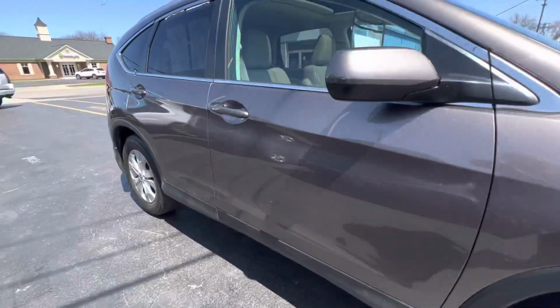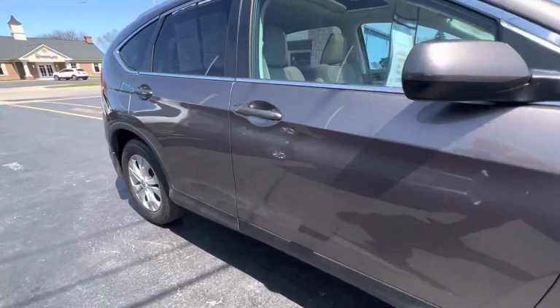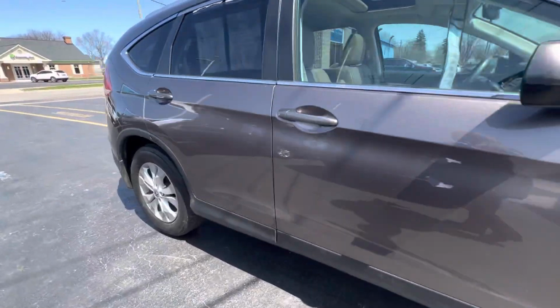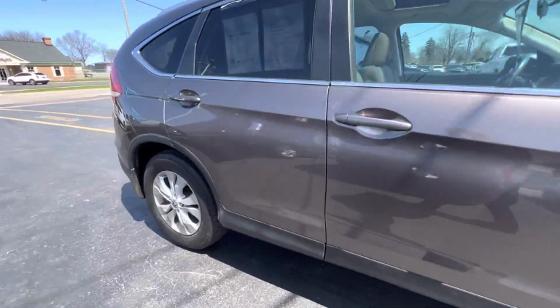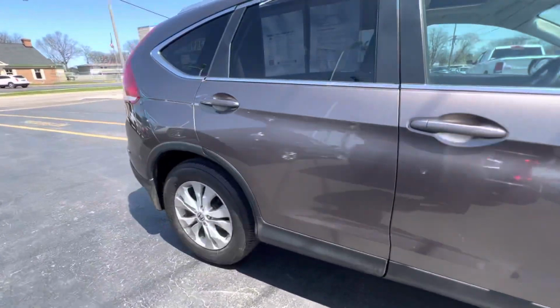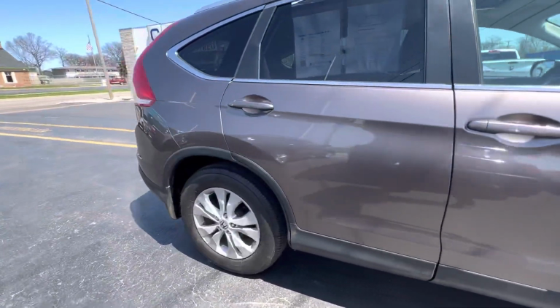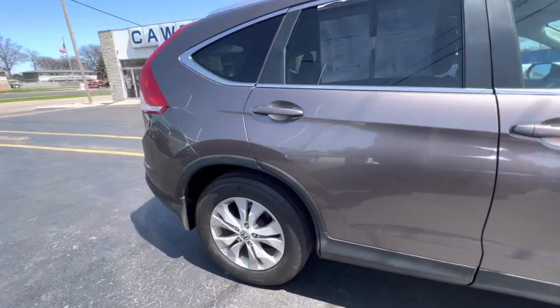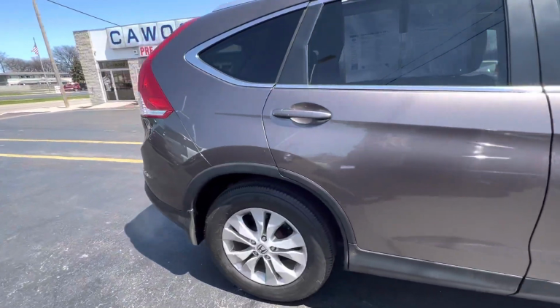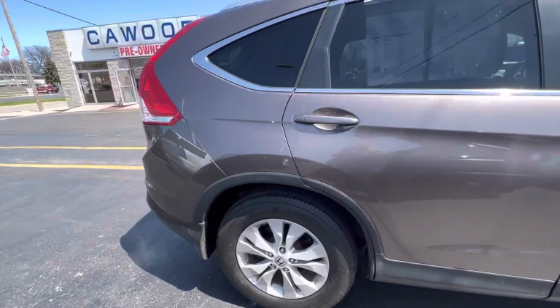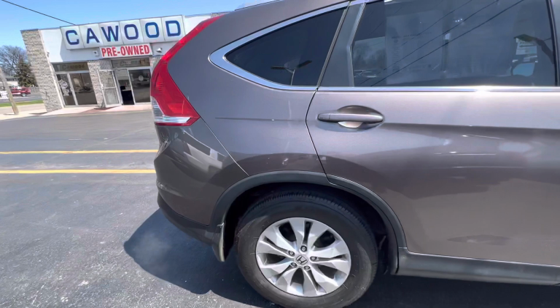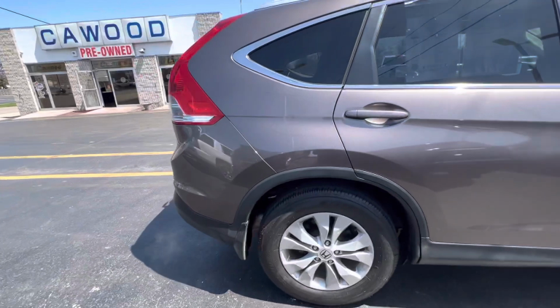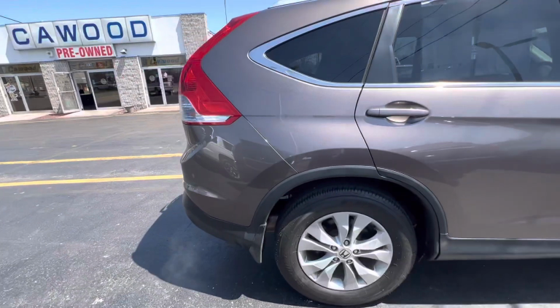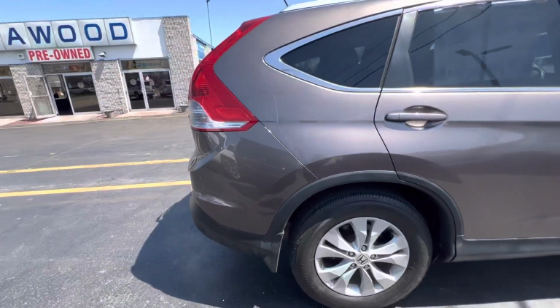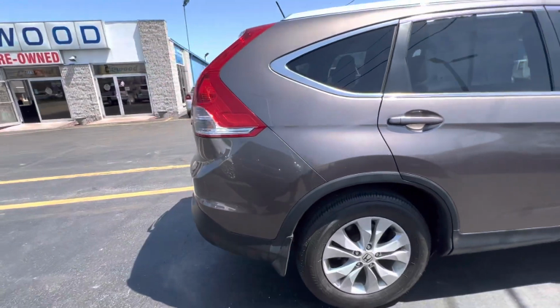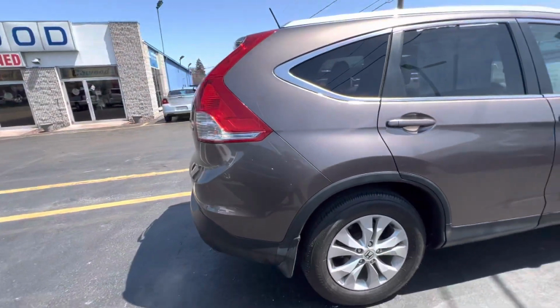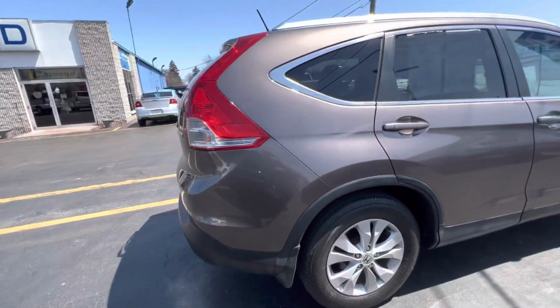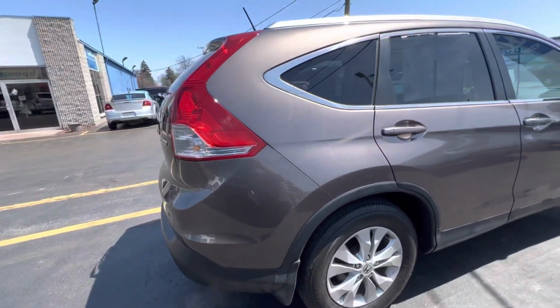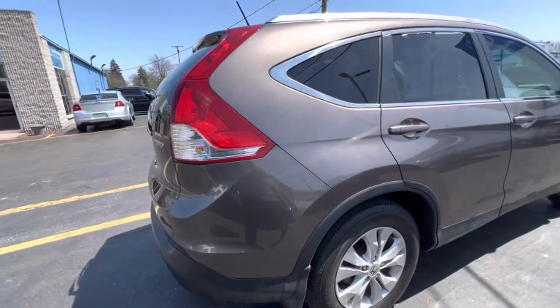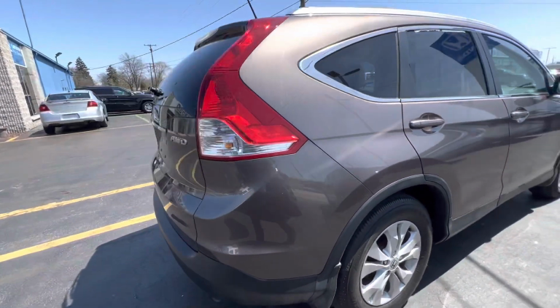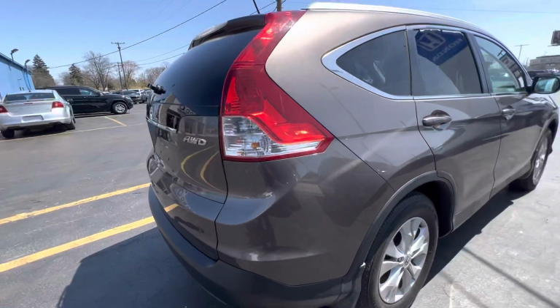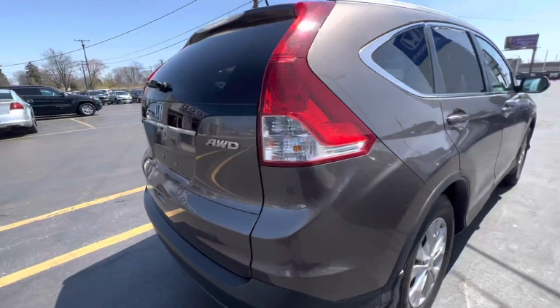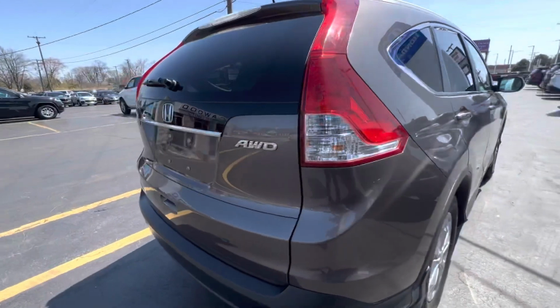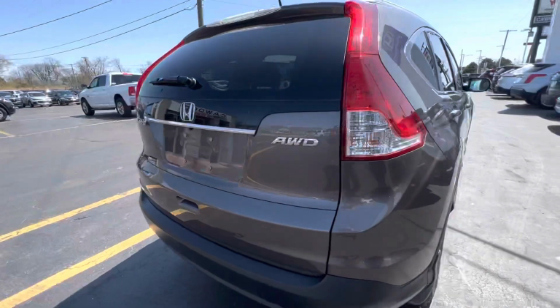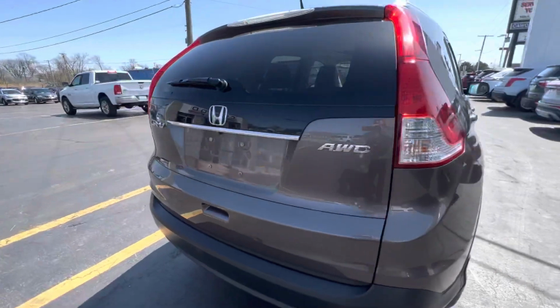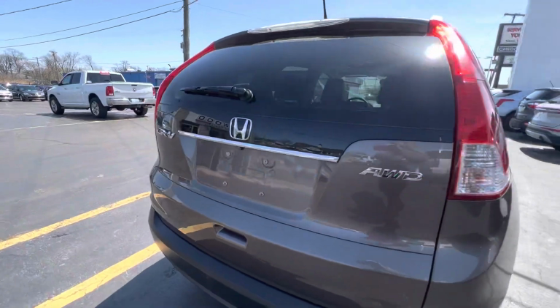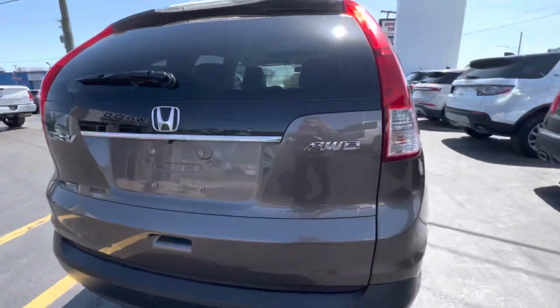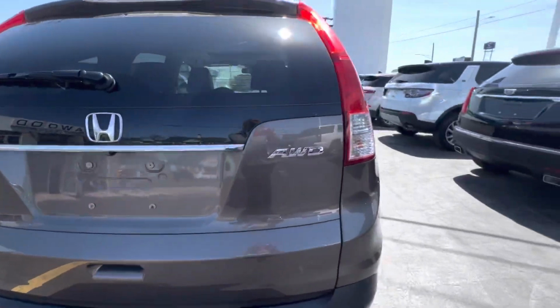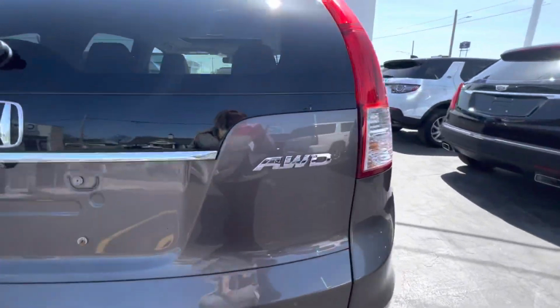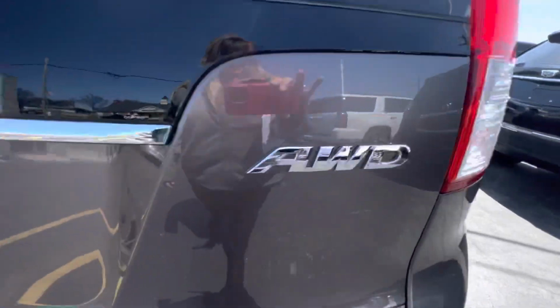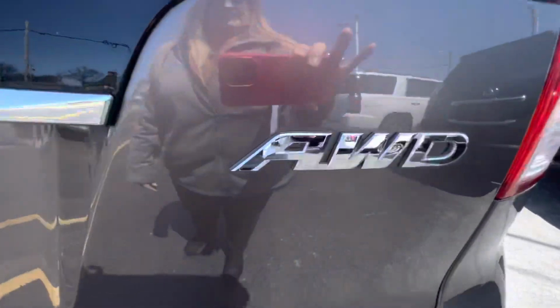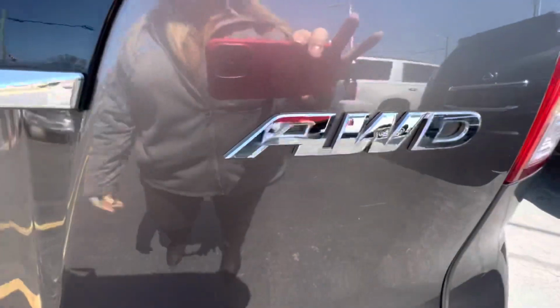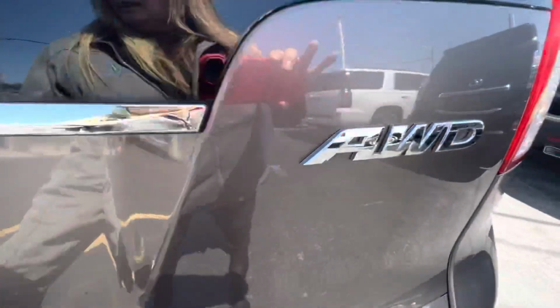Honda CR-V is our number one seller. You get about 30 miles on the highway with this vehicle and 22 in the city. It's all-wheel drive.